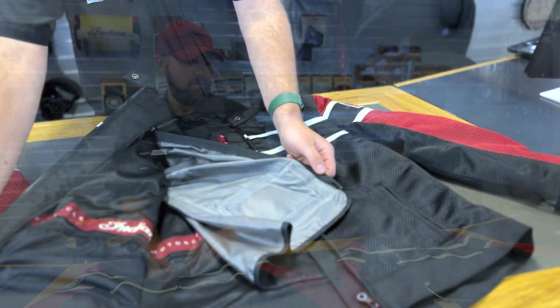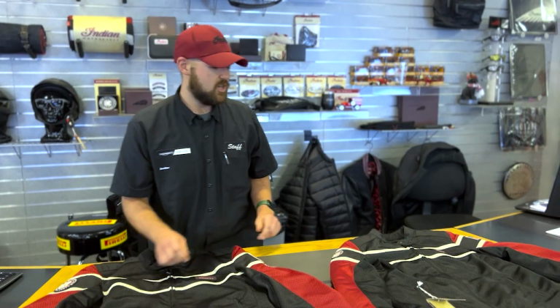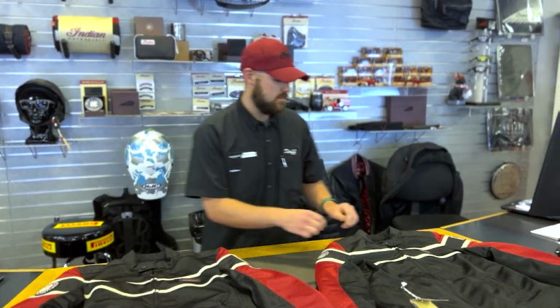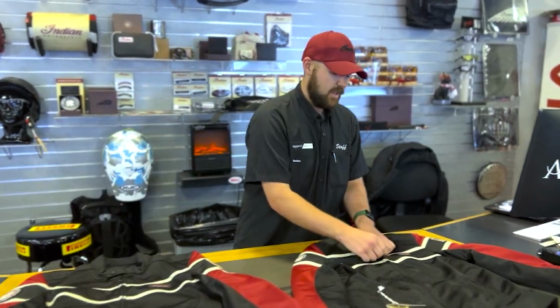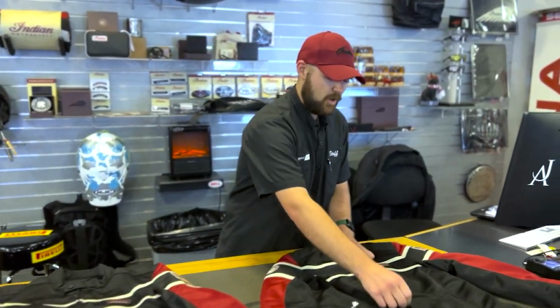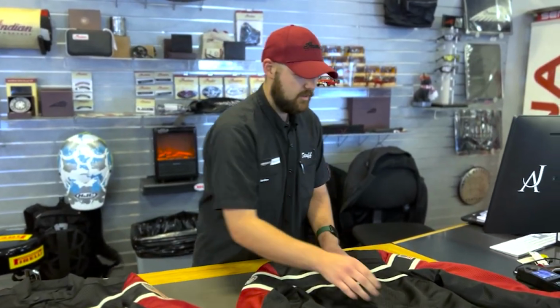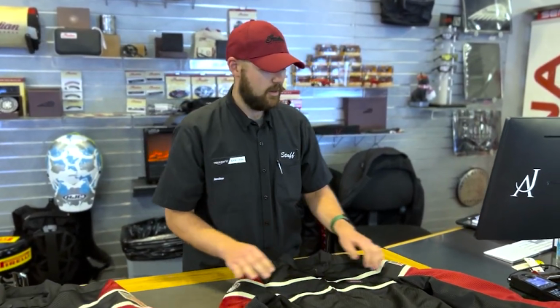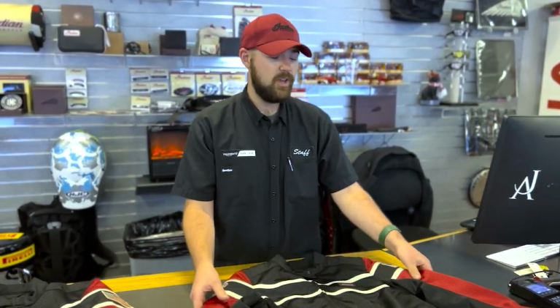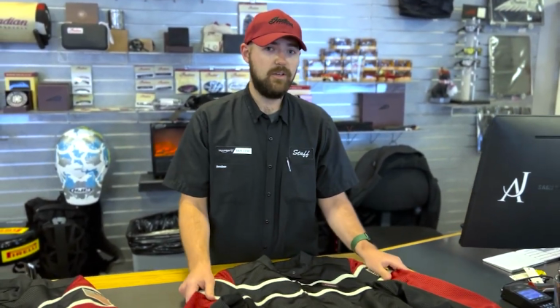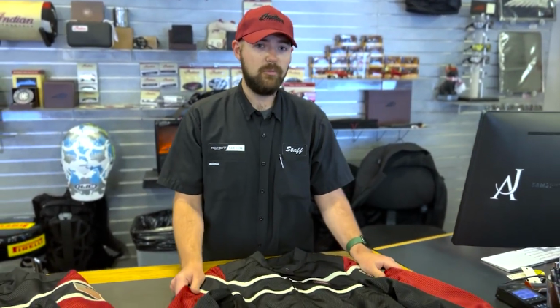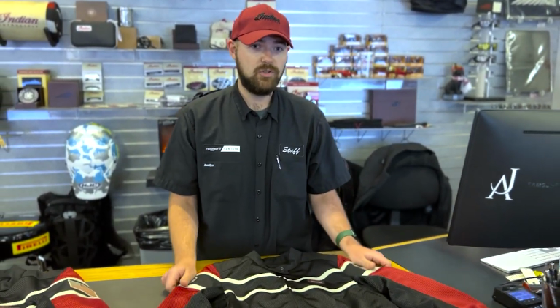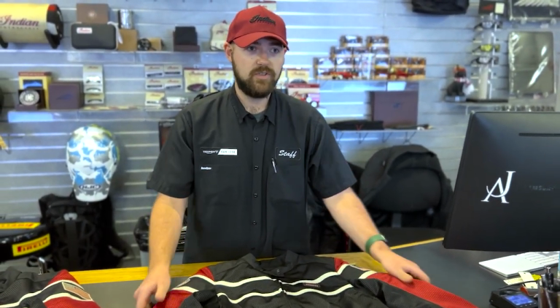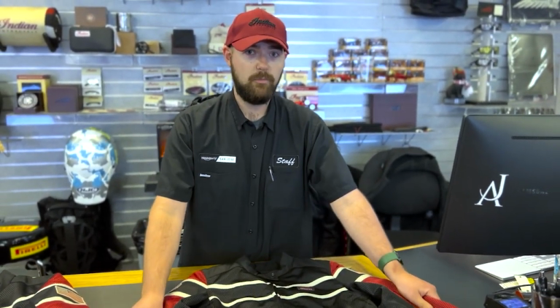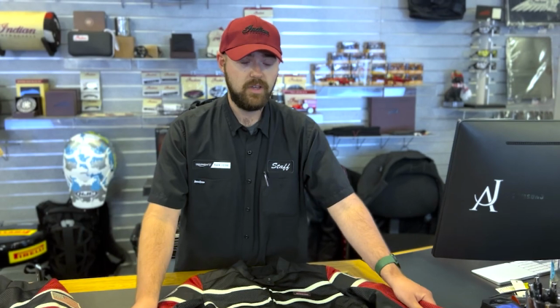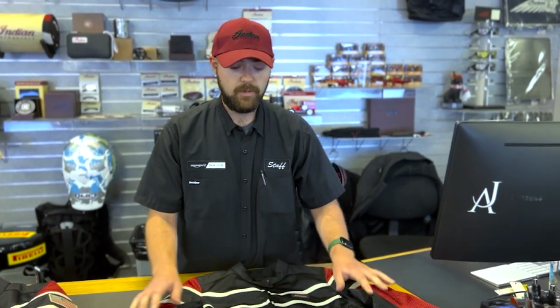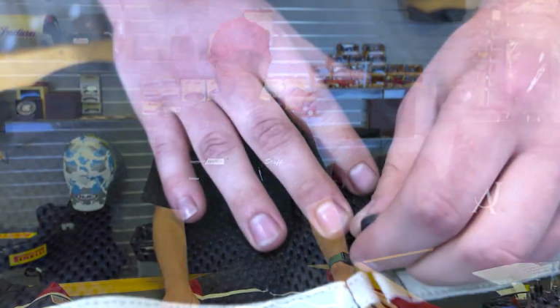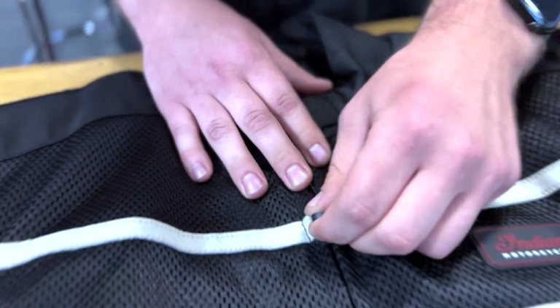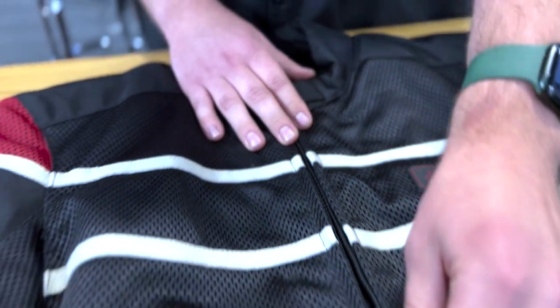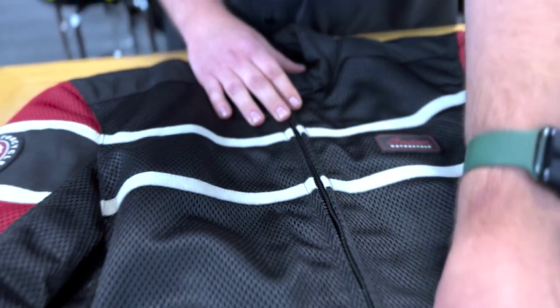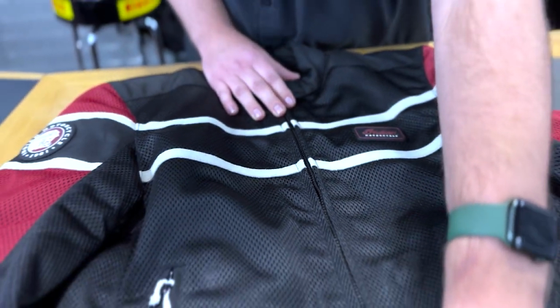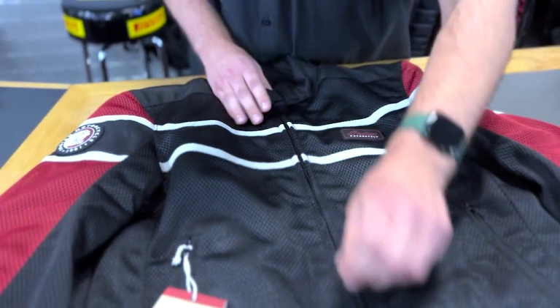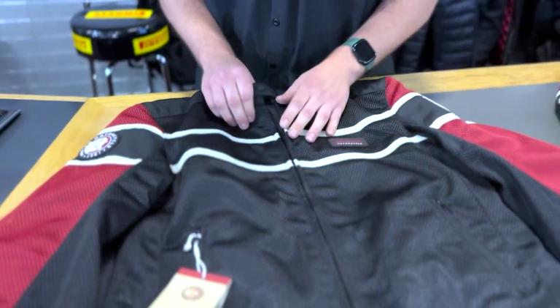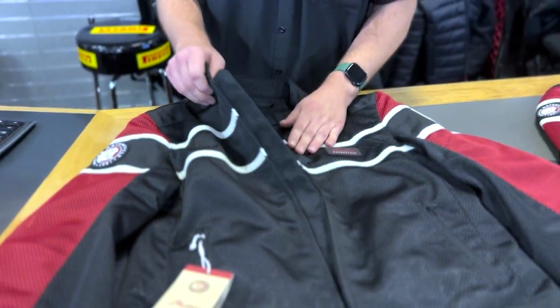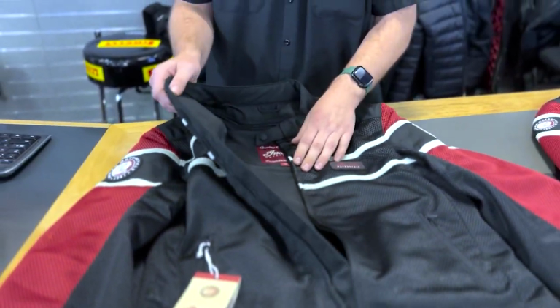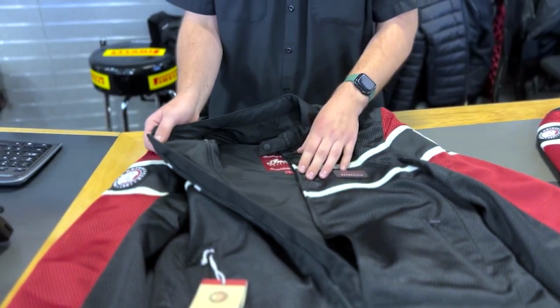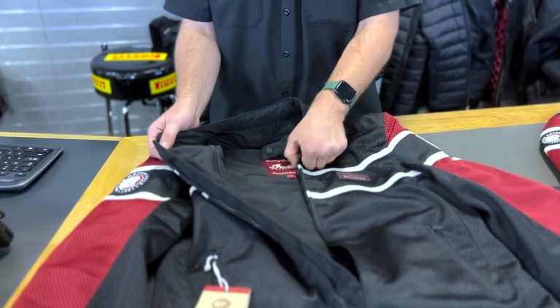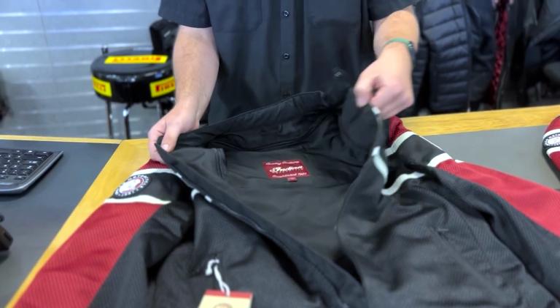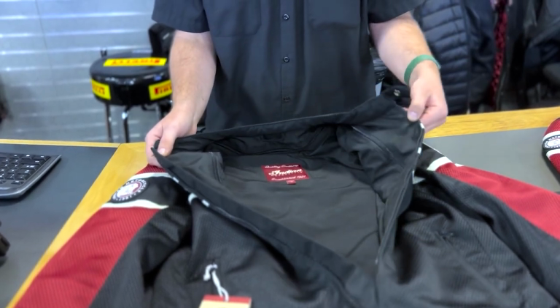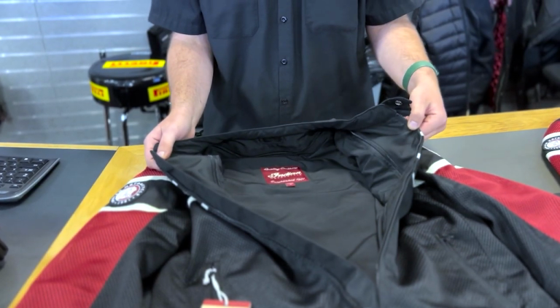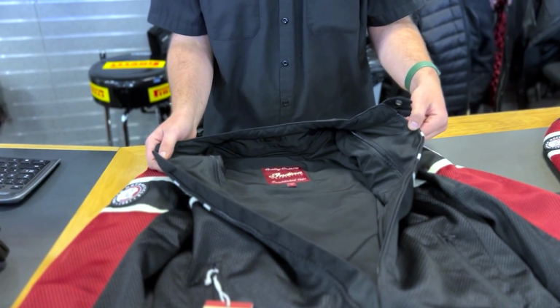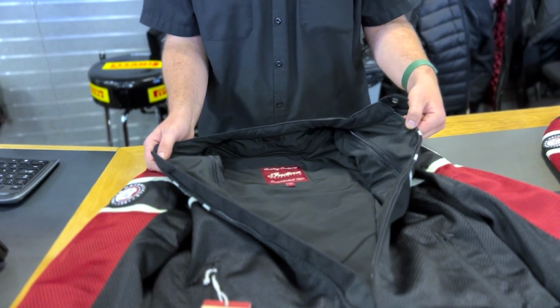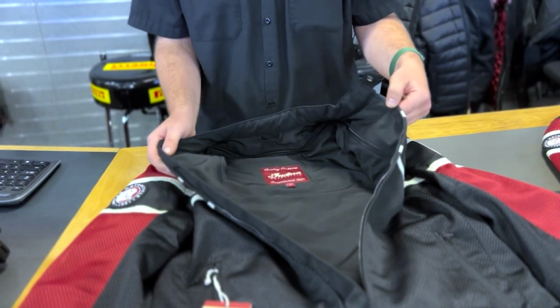These jackets have pockets and come with slim armor in the shoulders and elbows, but the pockets can accommodate your preferred protection. It also includes a back pocket for a backplate if chosen.